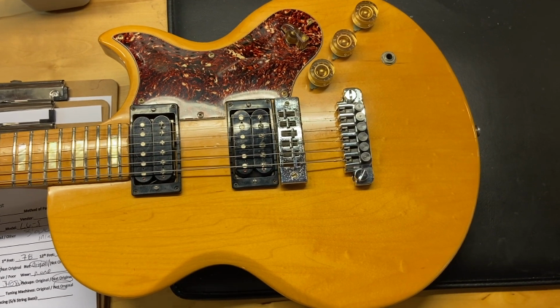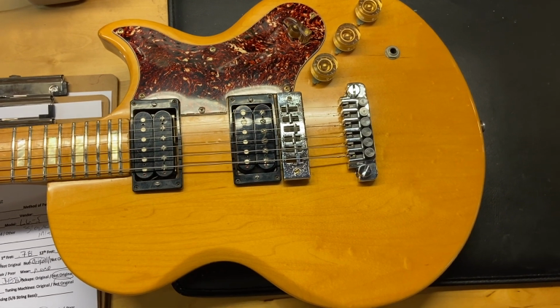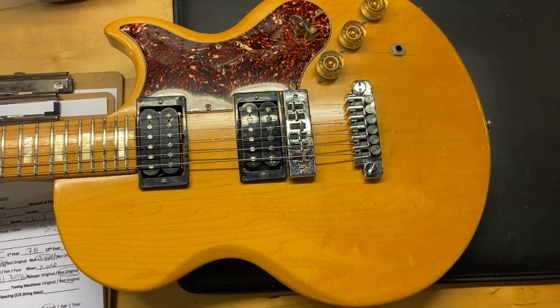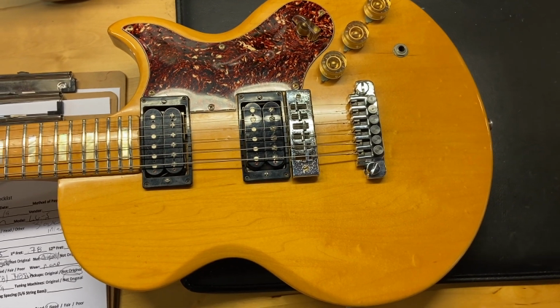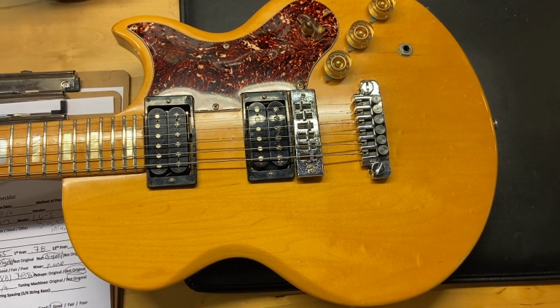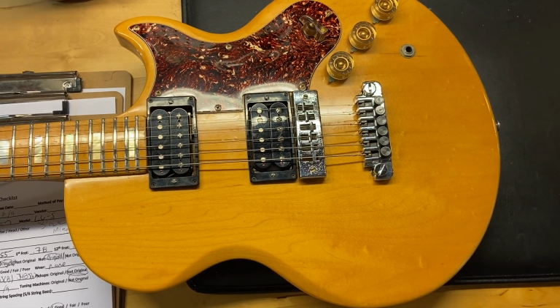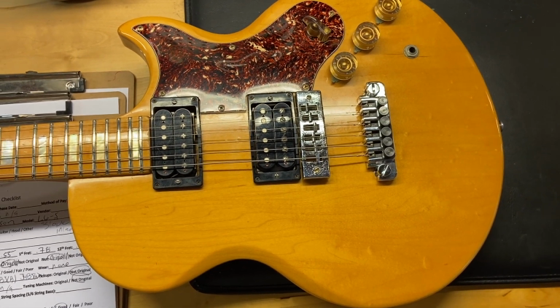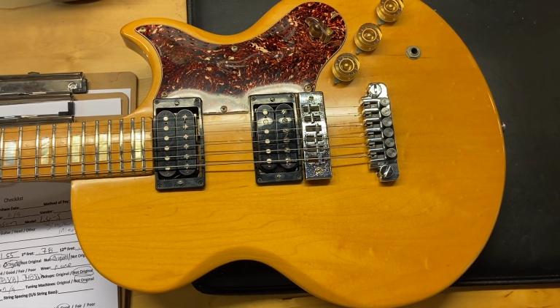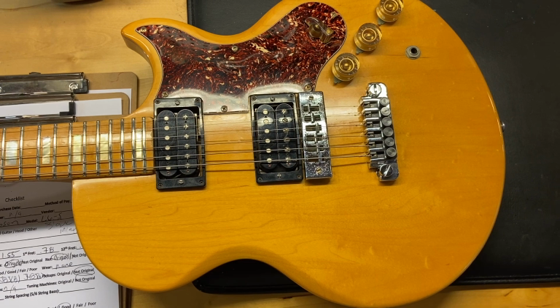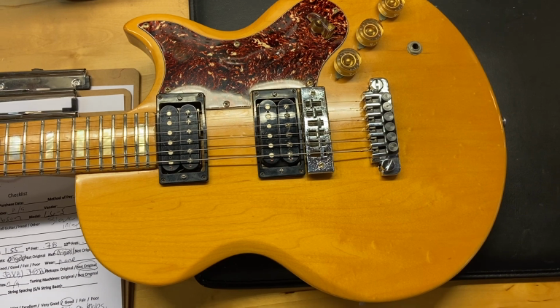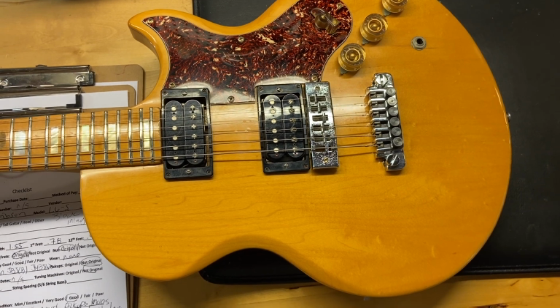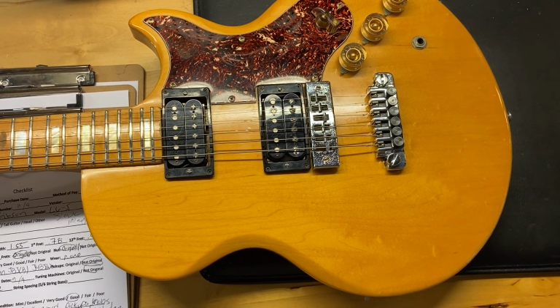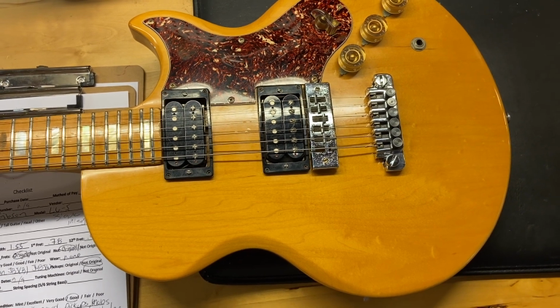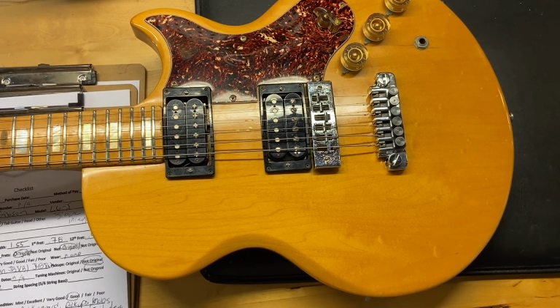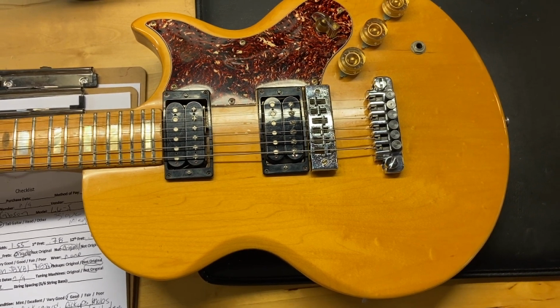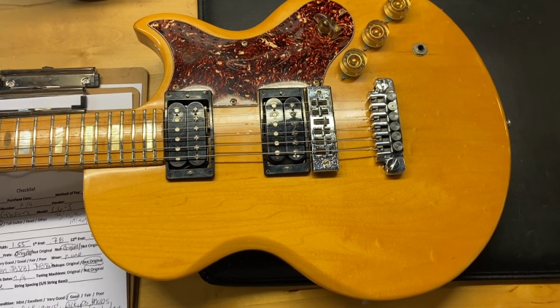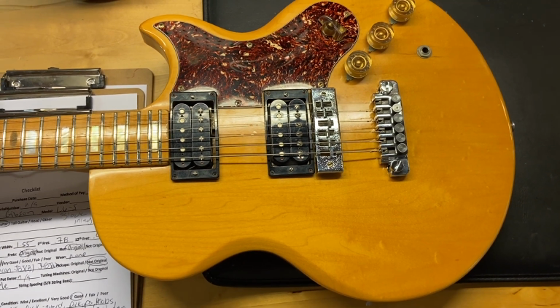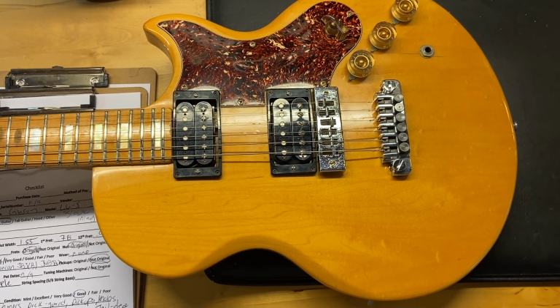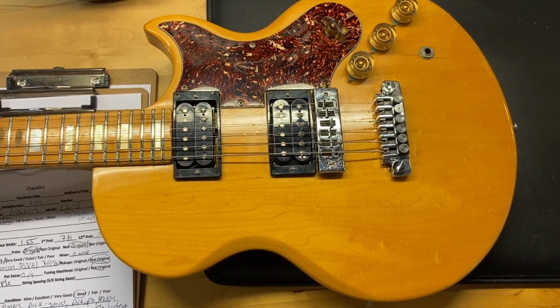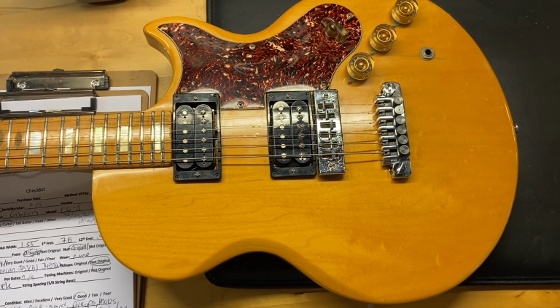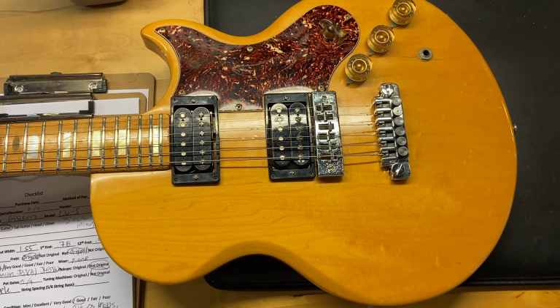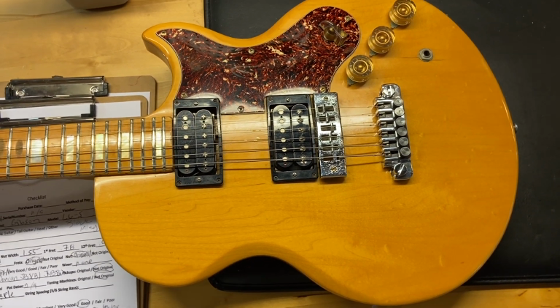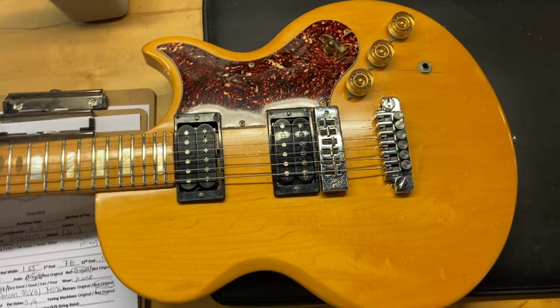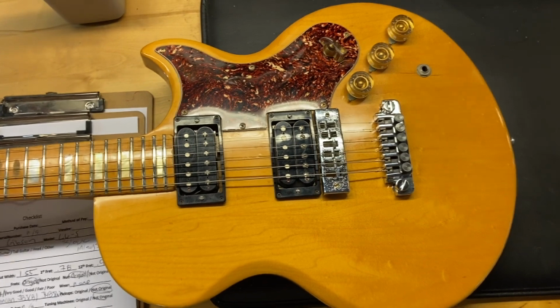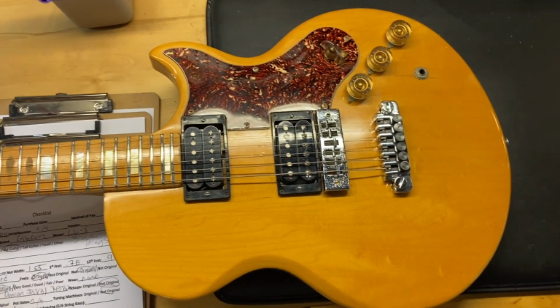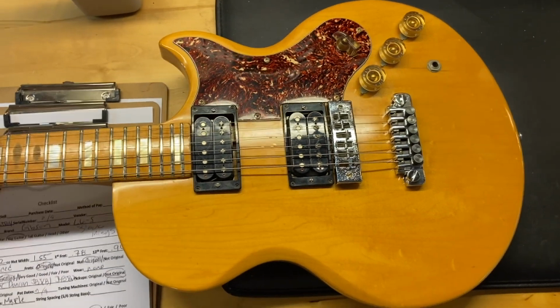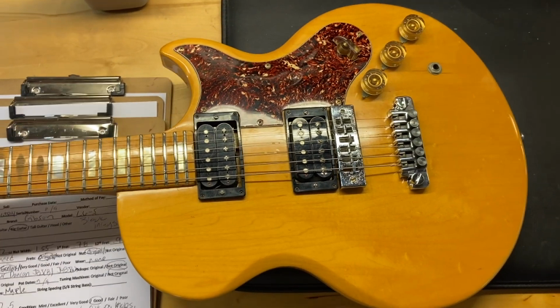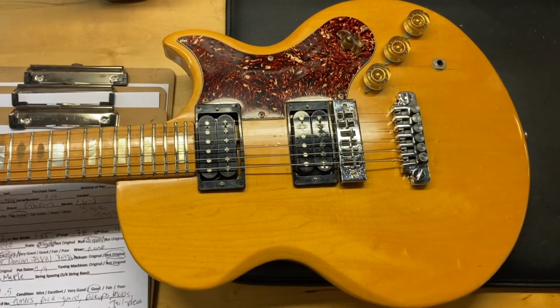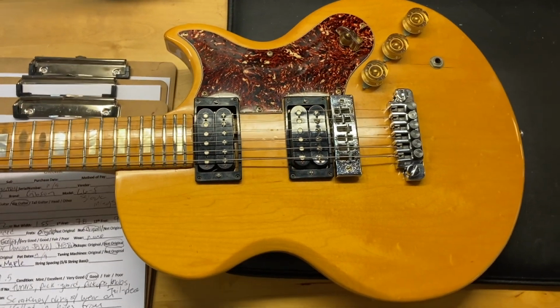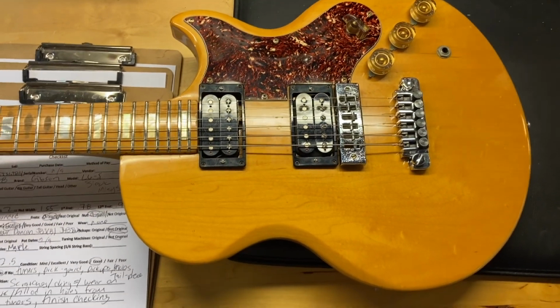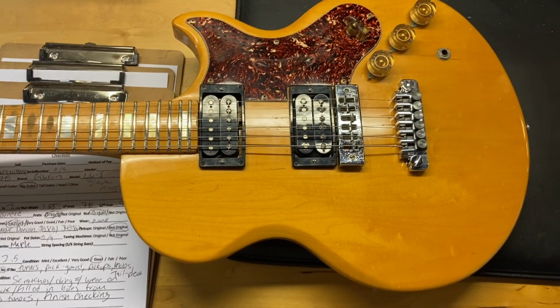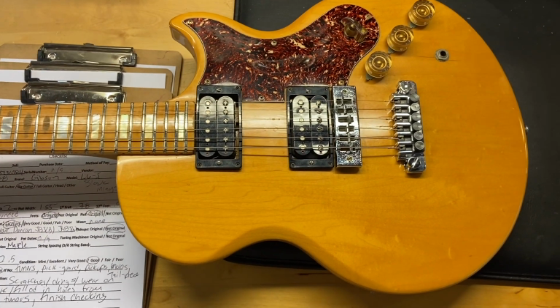Here we have a 1978 Gibson L6S solid body with block inlays. You don't see this as often with the block inlays — pretty cool. I gave this one a 7.5 out of 10.